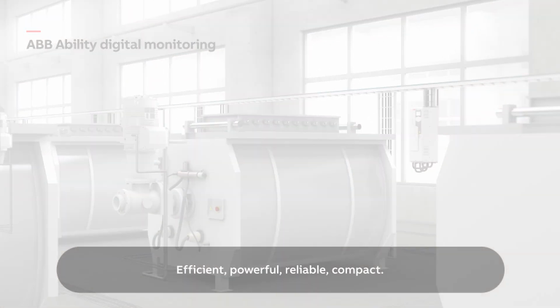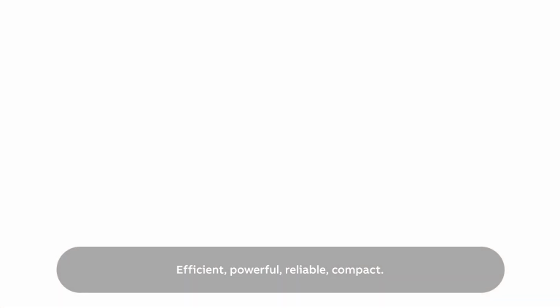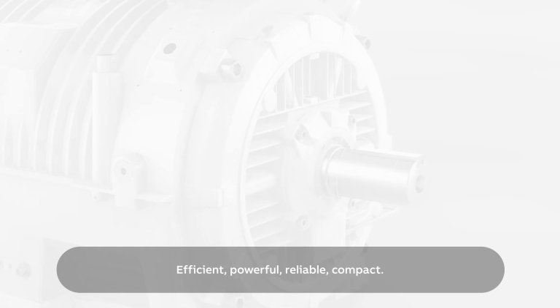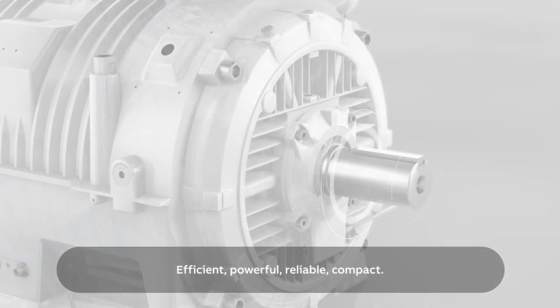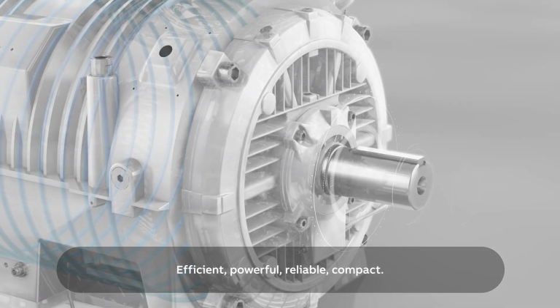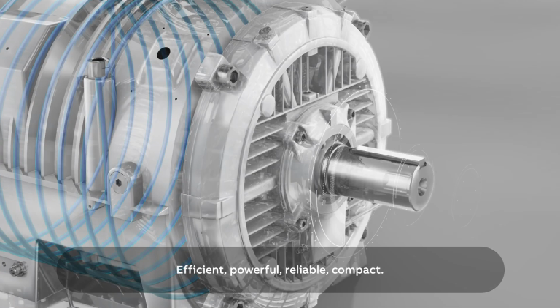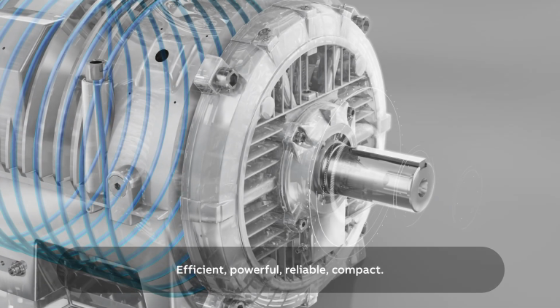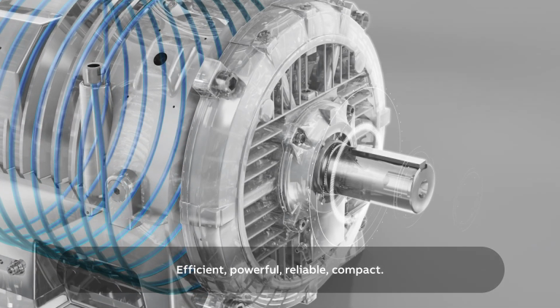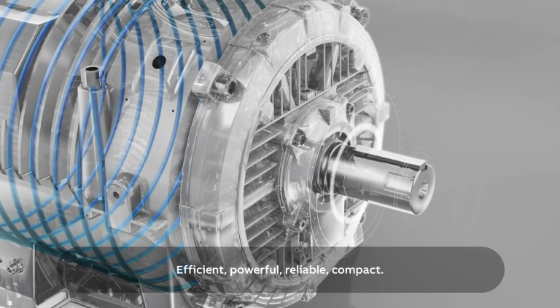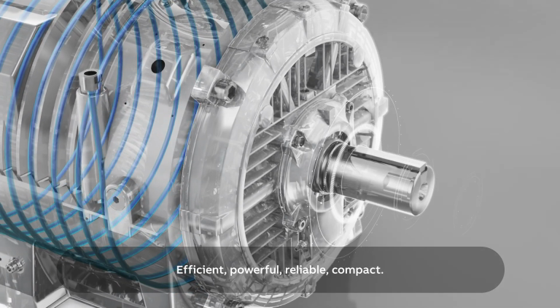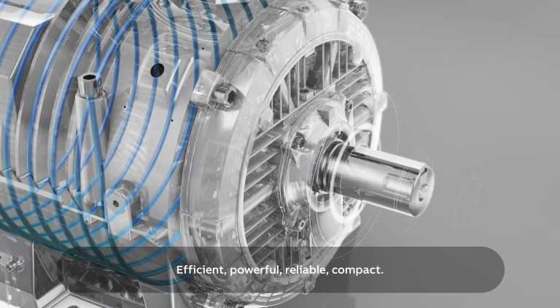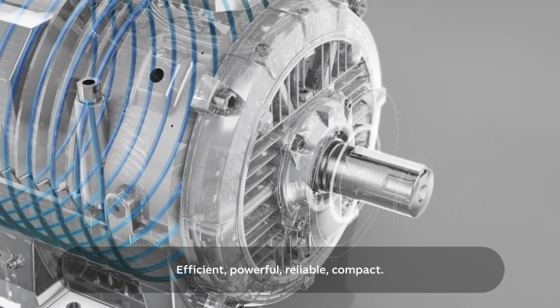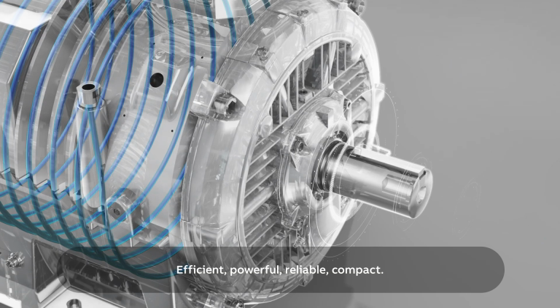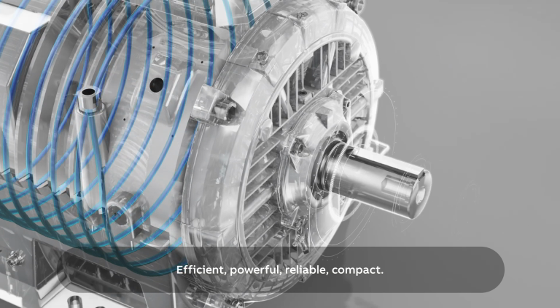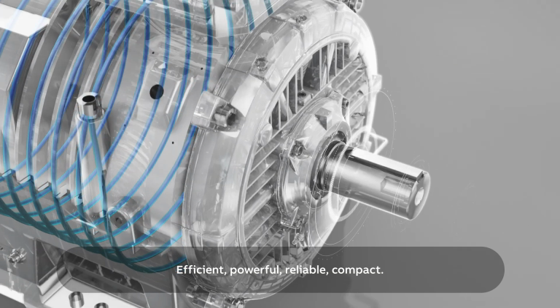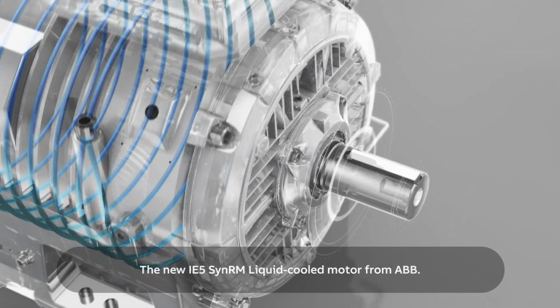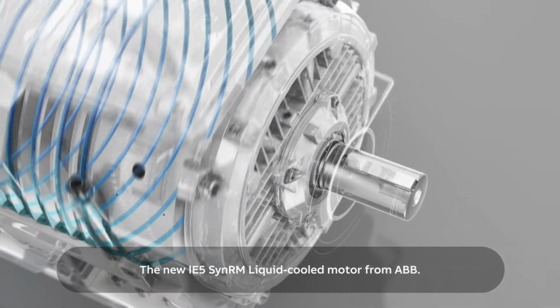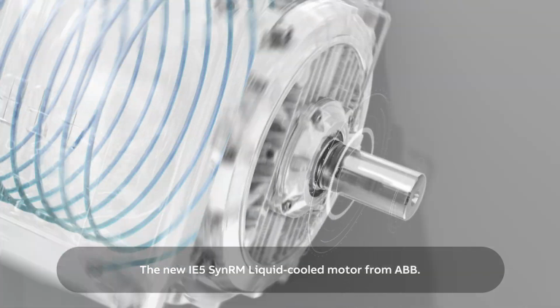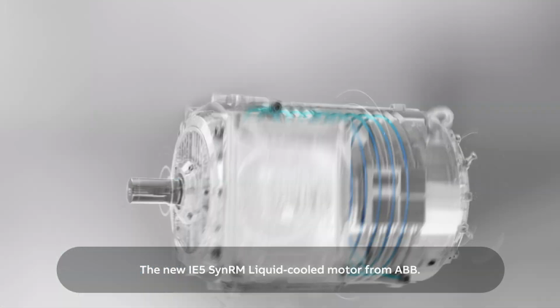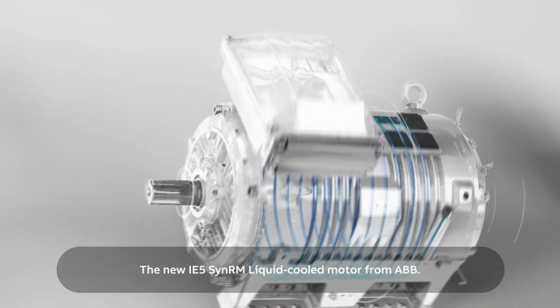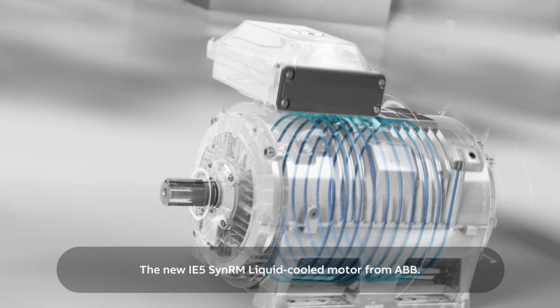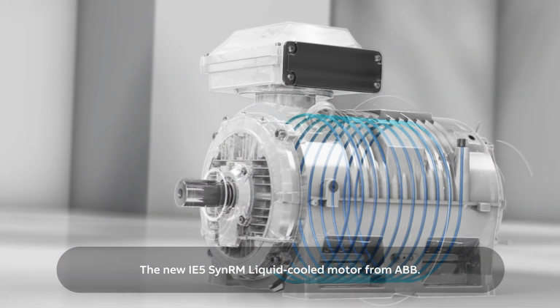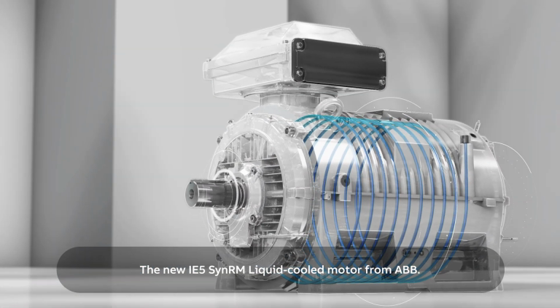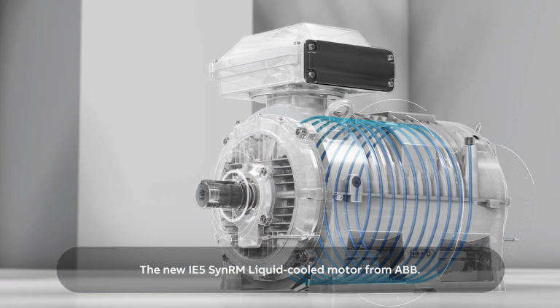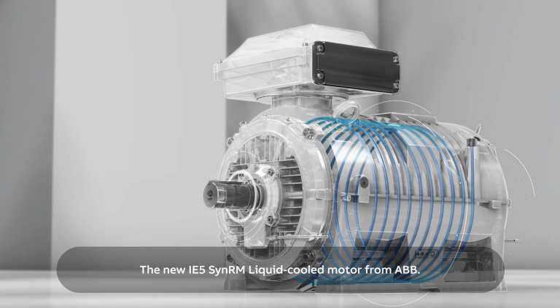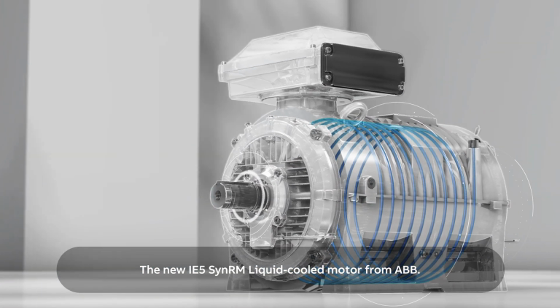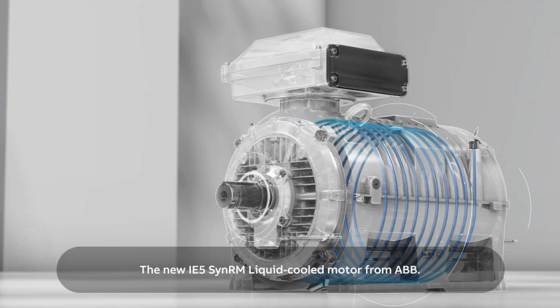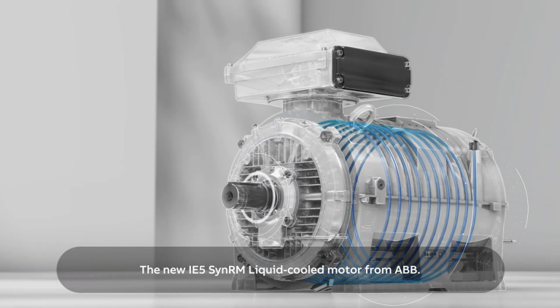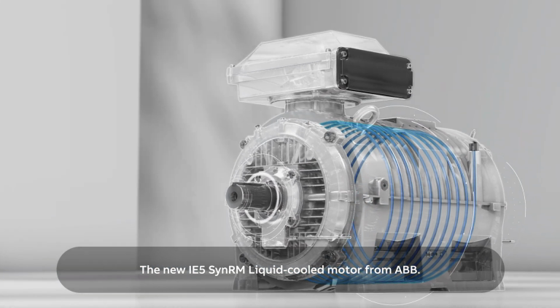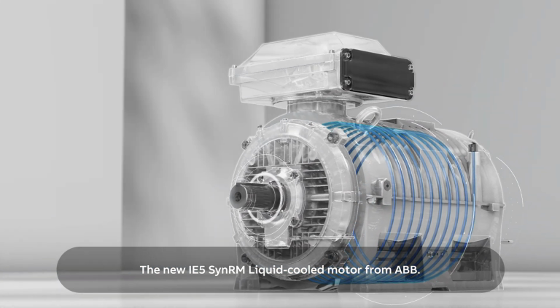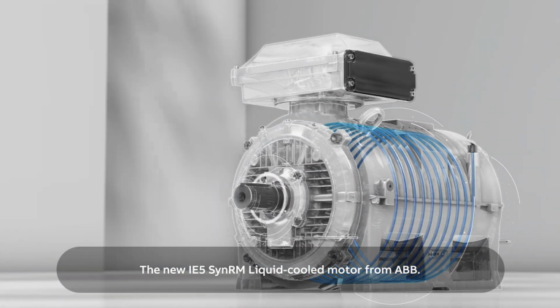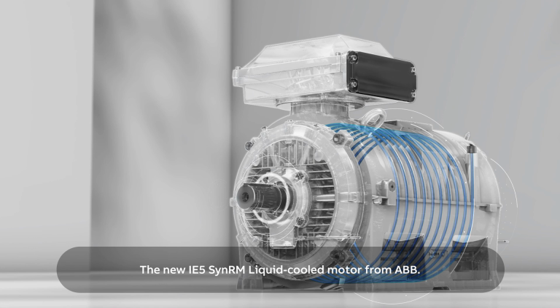Efficient, powerful, reliable, compact. The new IE5 SynRM liquid-cooled motor from ABB.